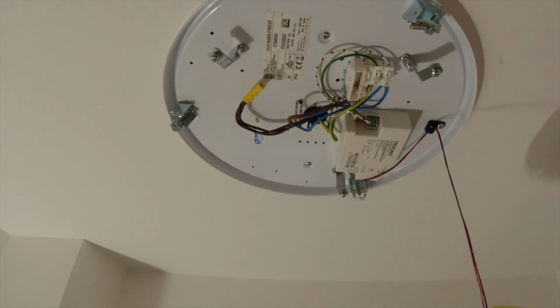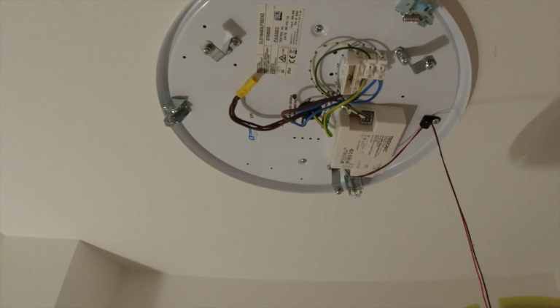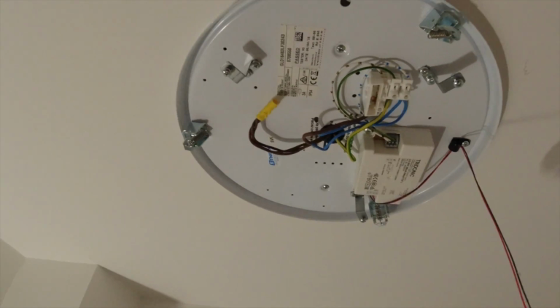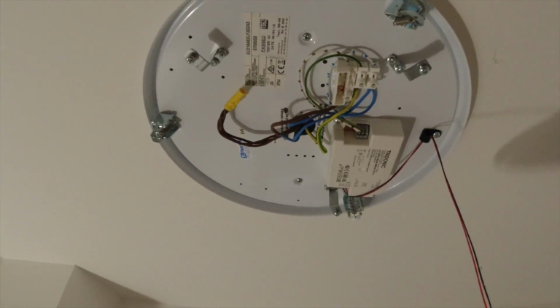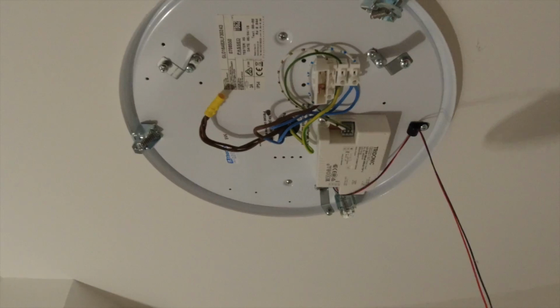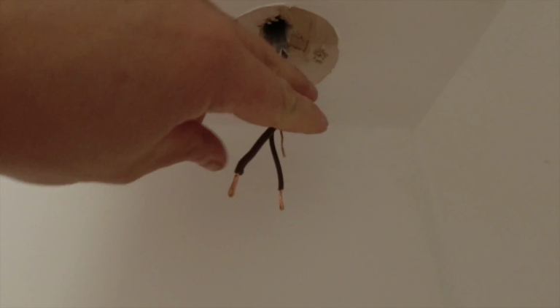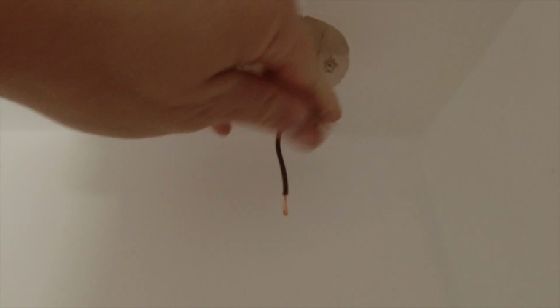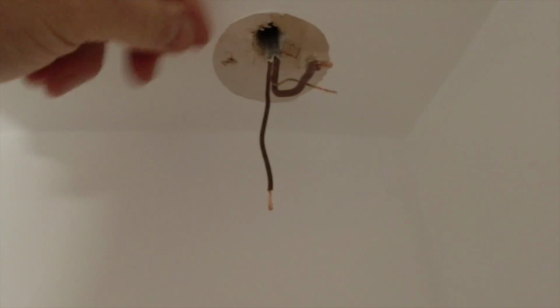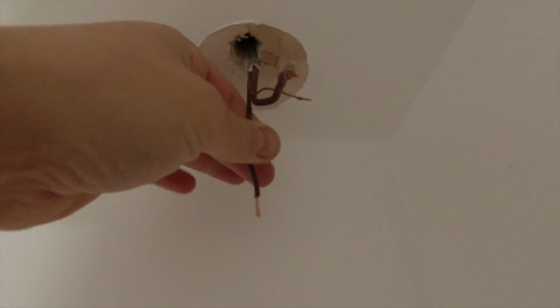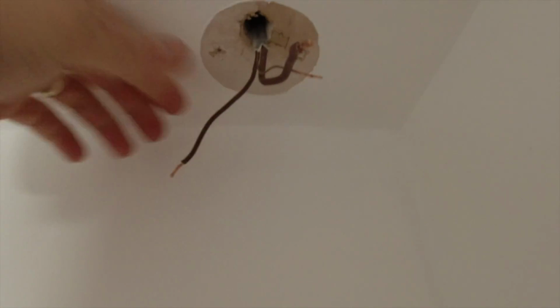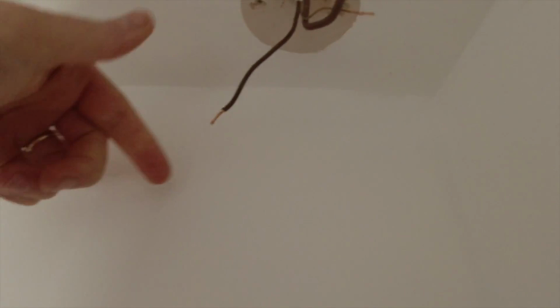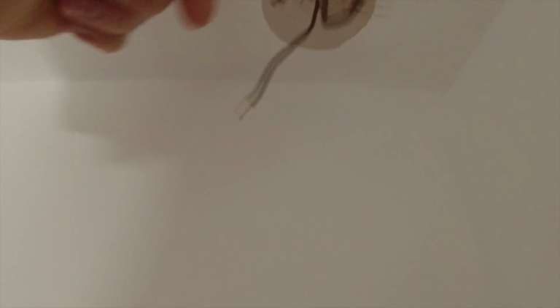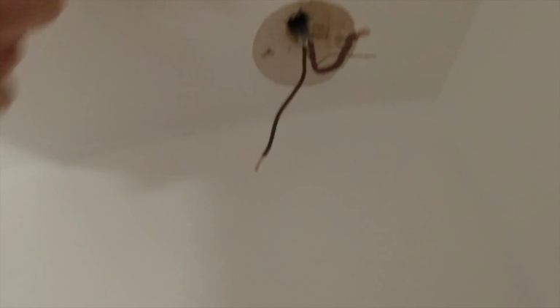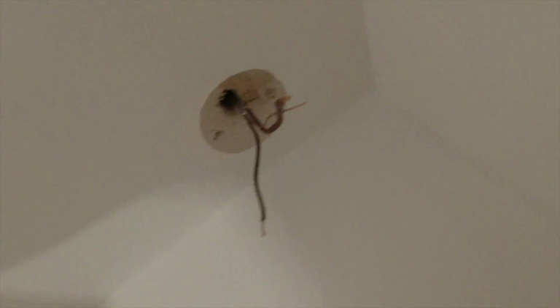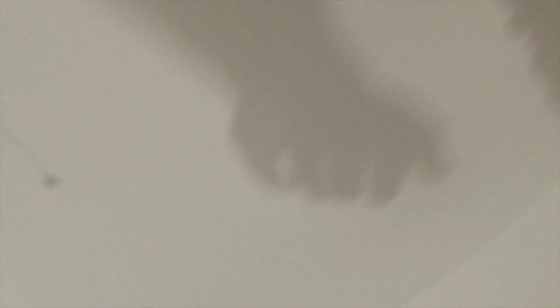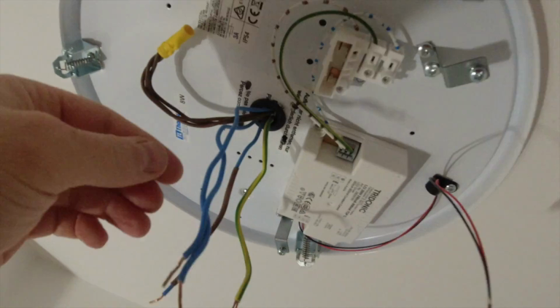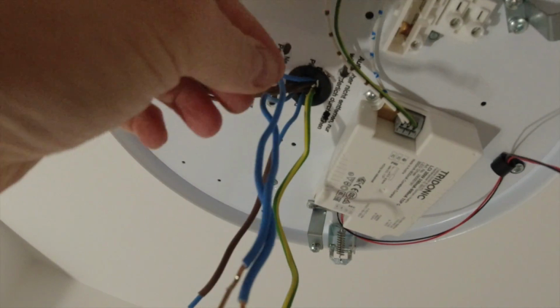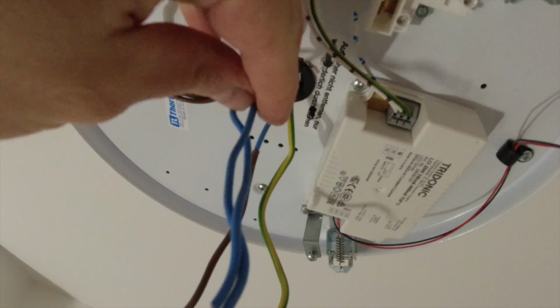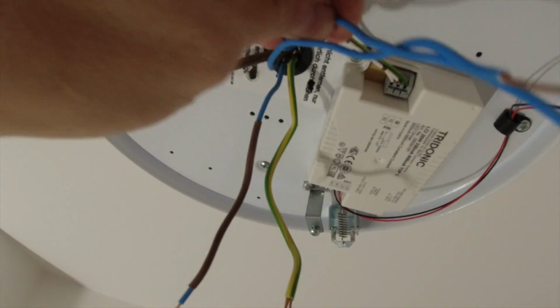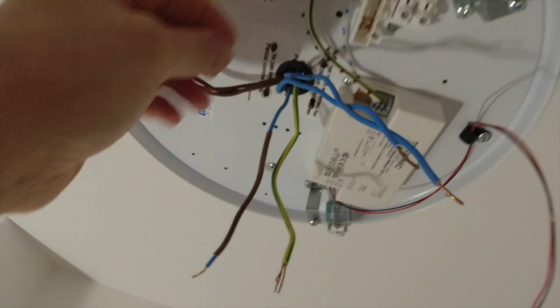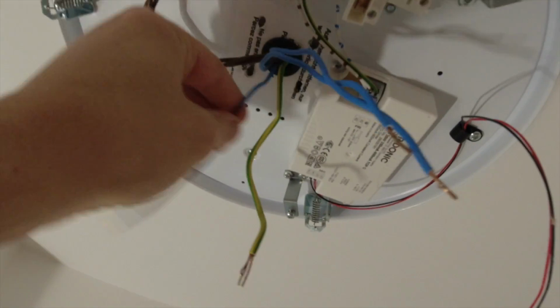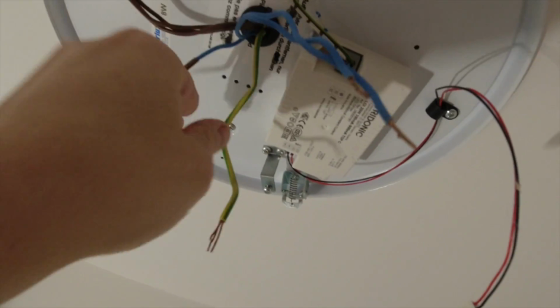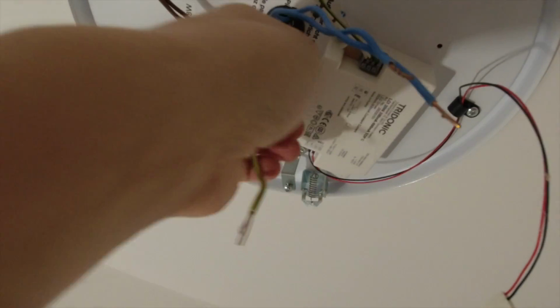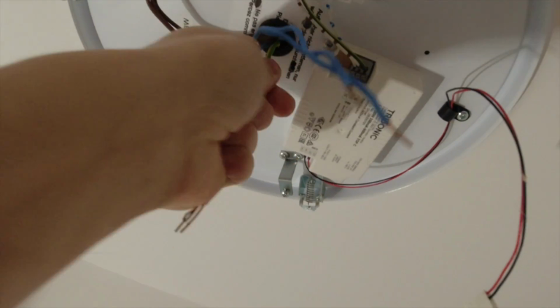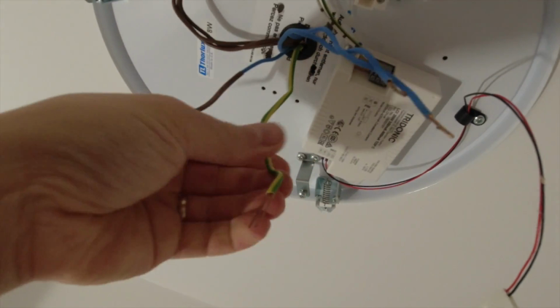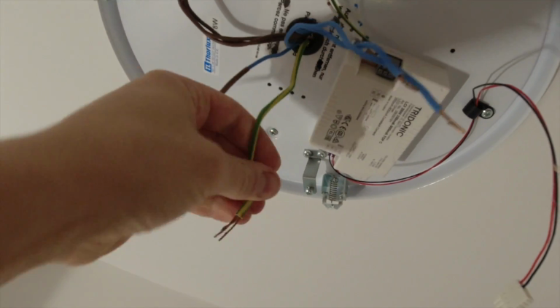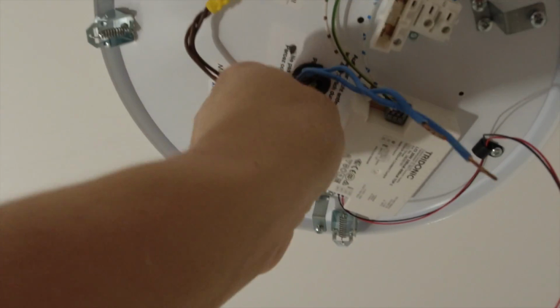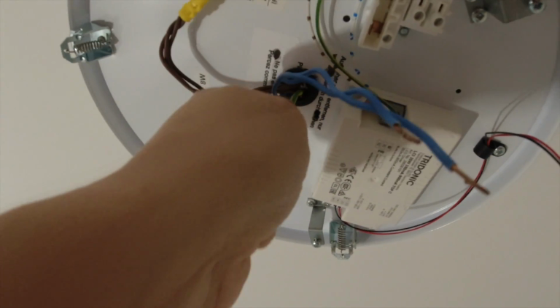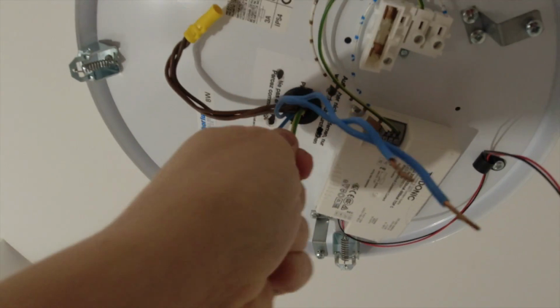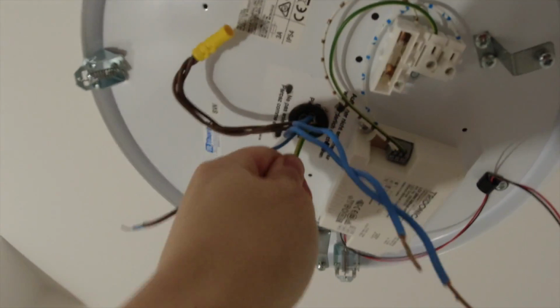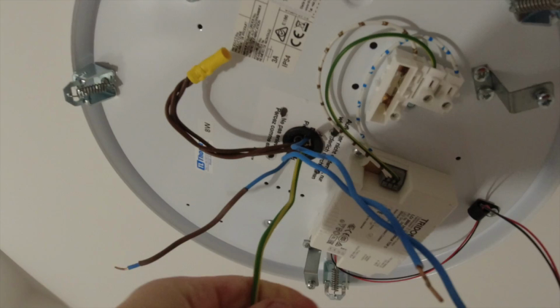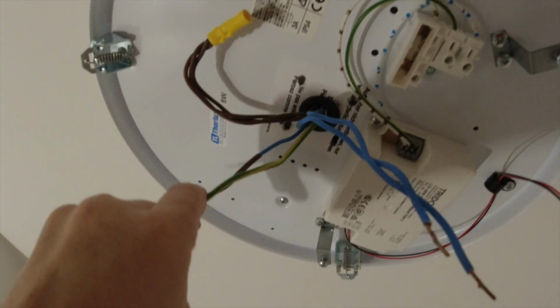We'll get this light down and build up the new one. What we've done is whizz down the pull cord - you're going to be left with two cables here. They're going to correspond over here. What they've done is twist these earths together, so I'll have to take that dirty great sleeving off.